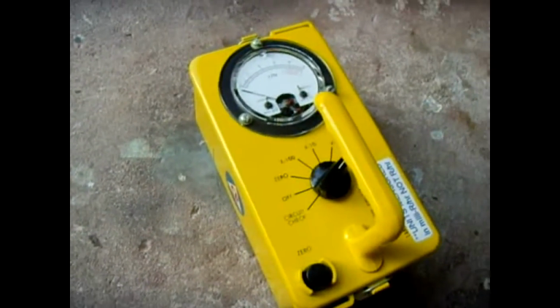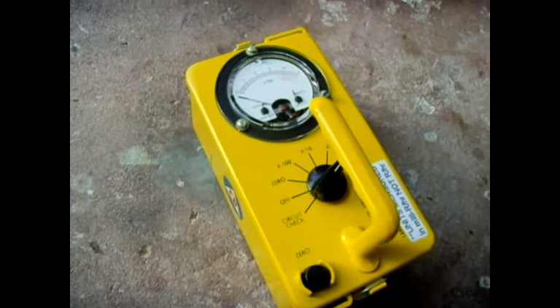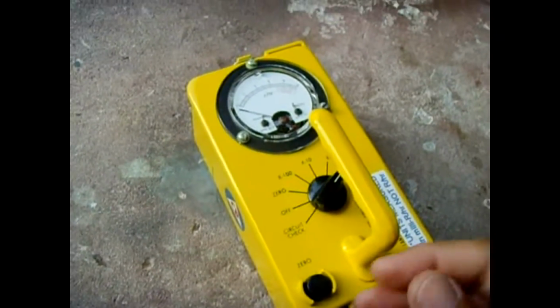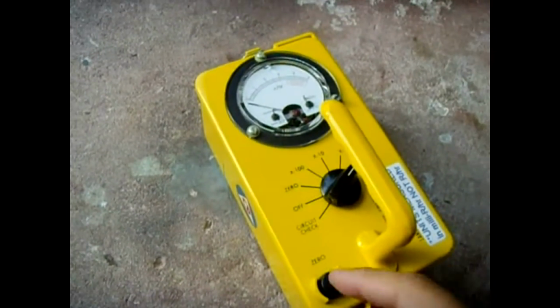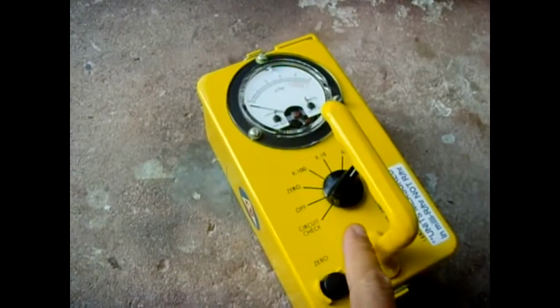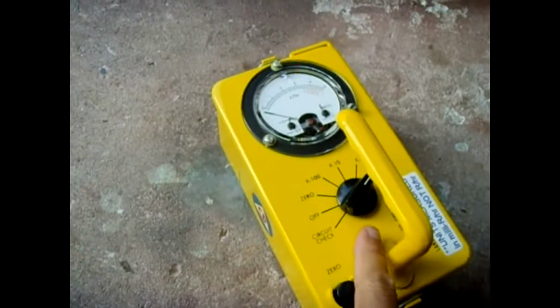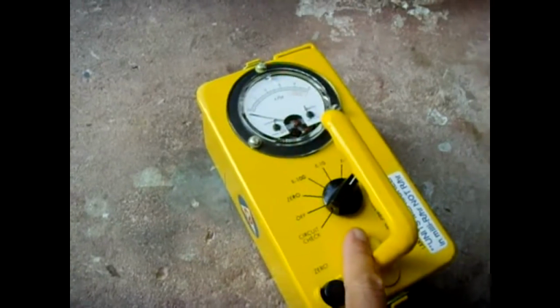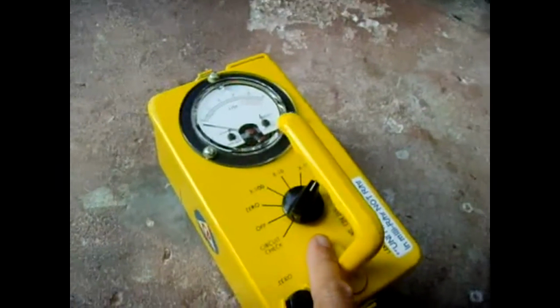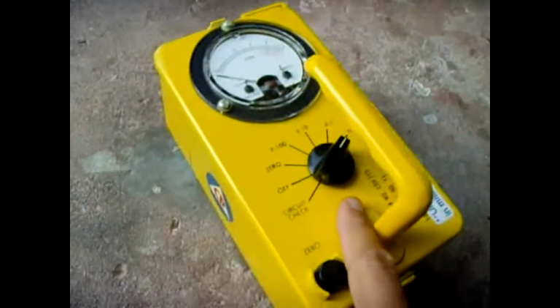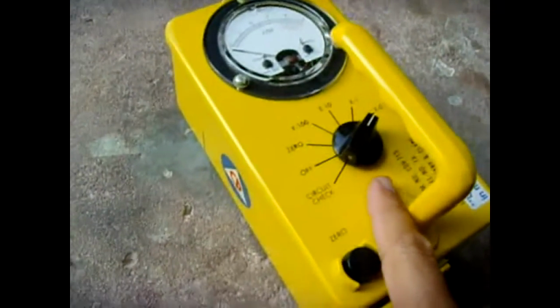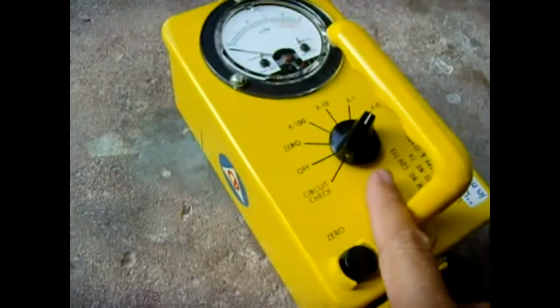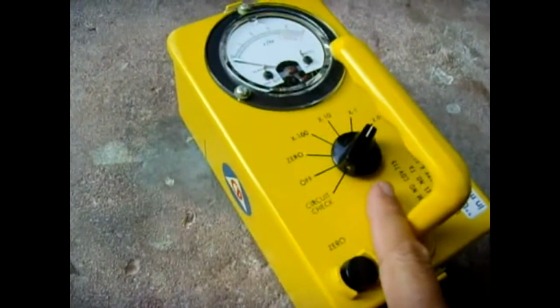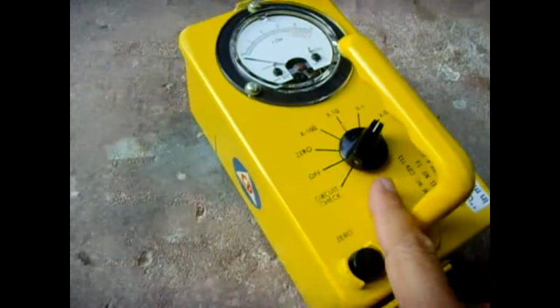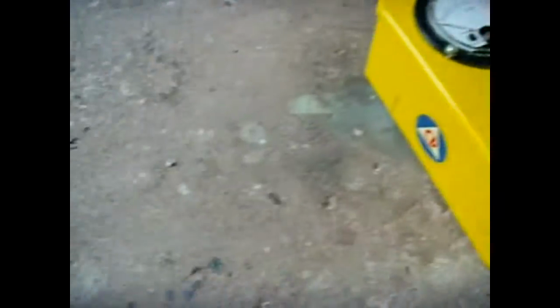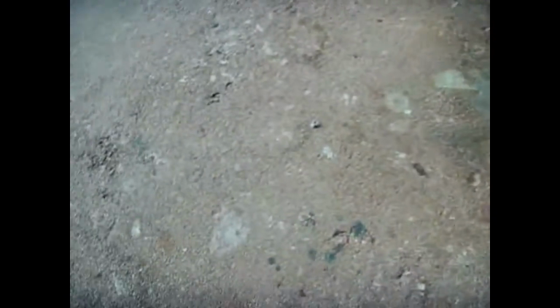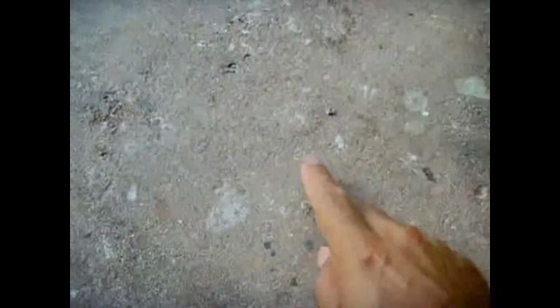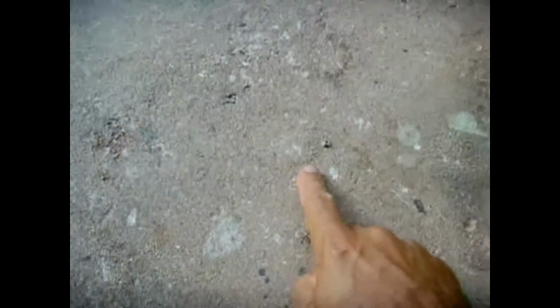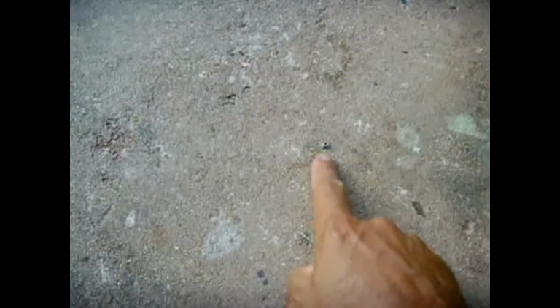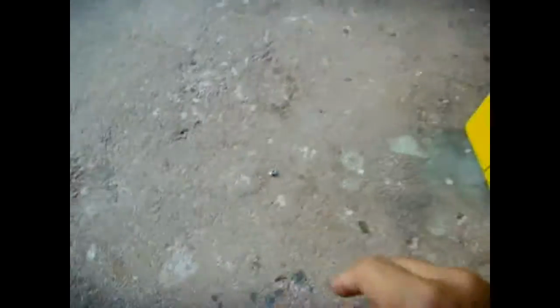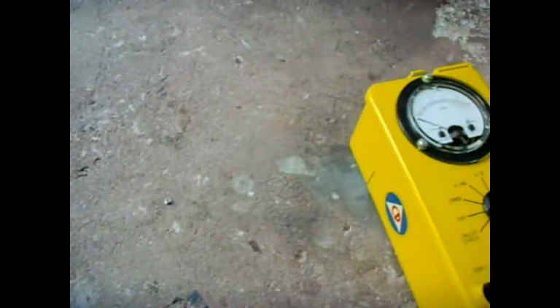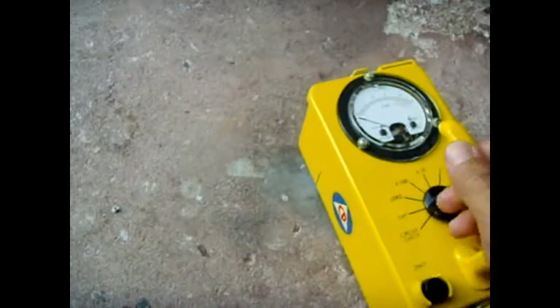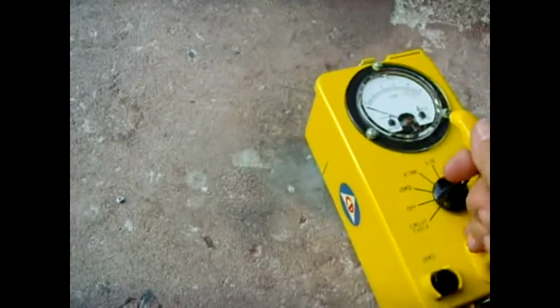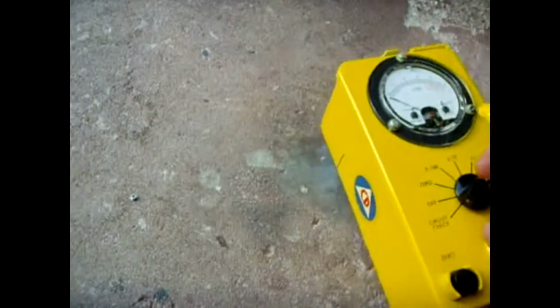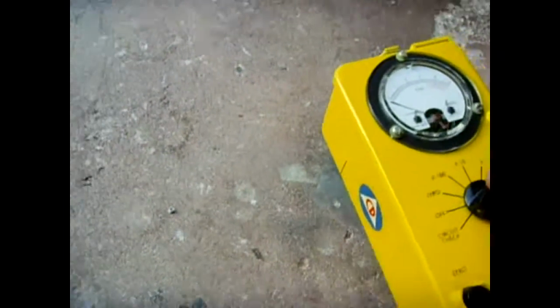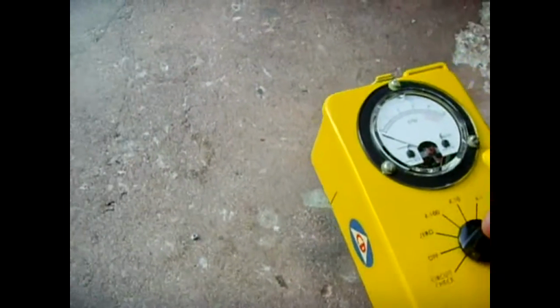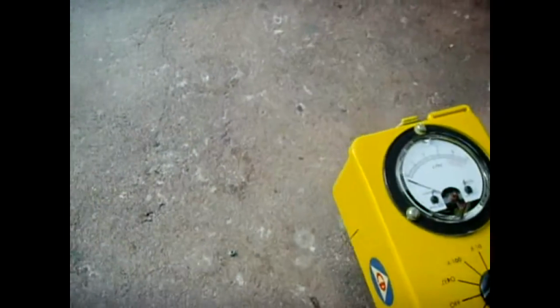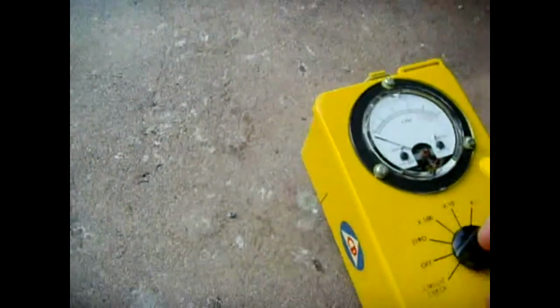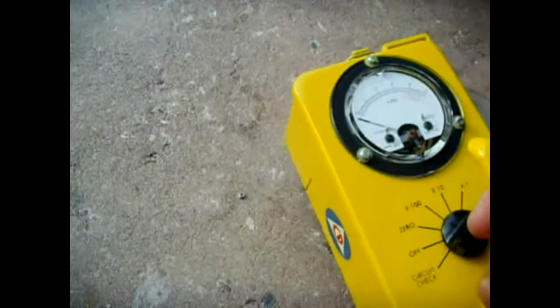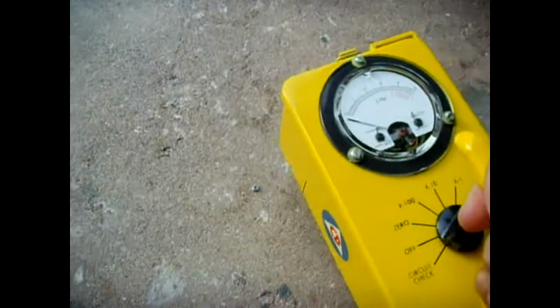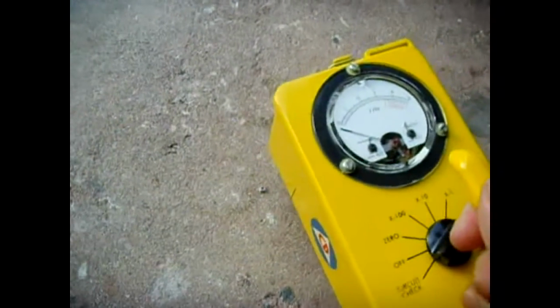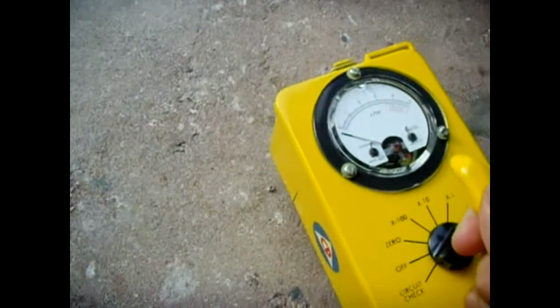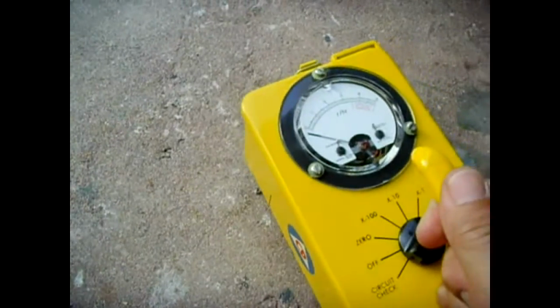I have it on a pretty sensitive level right now — on the 0.1 scale — and right here is a piece of americium. I'm just going to take it over here like this. I'm about an inch away.